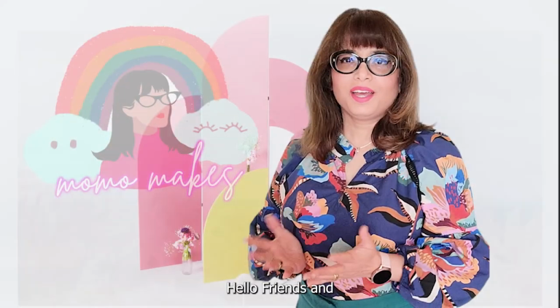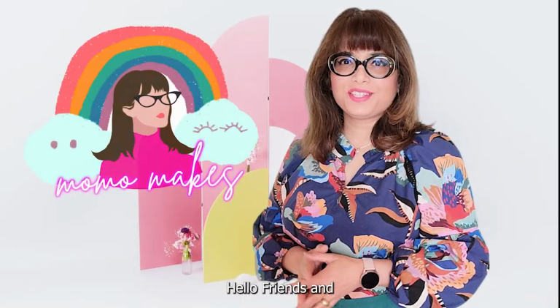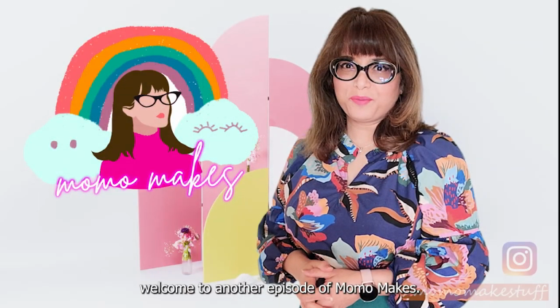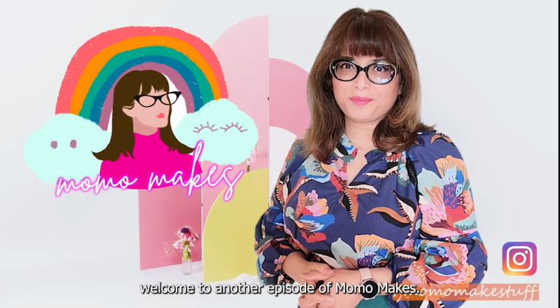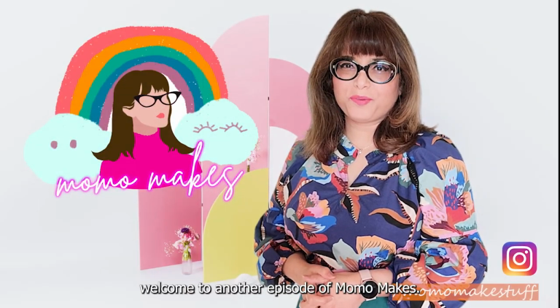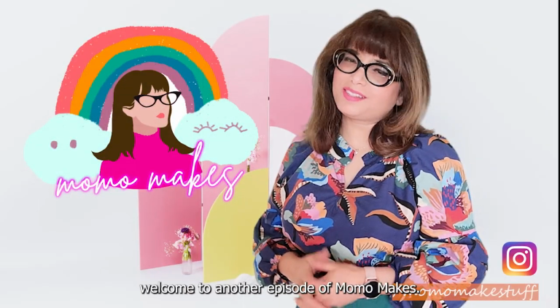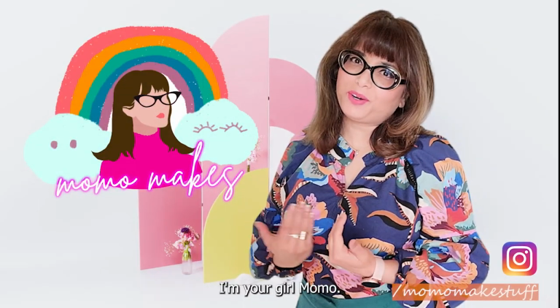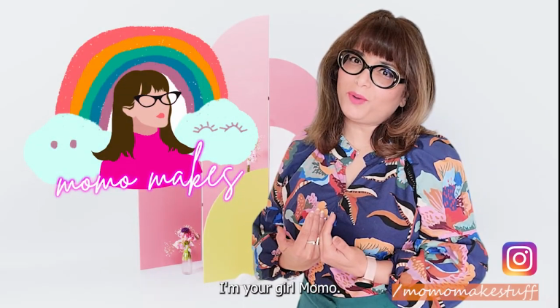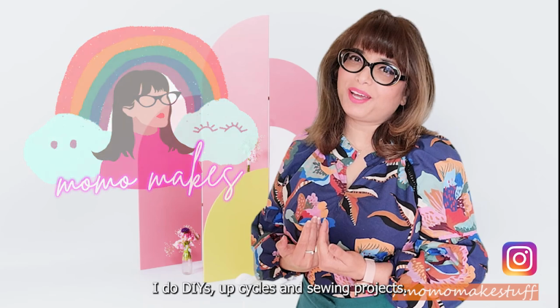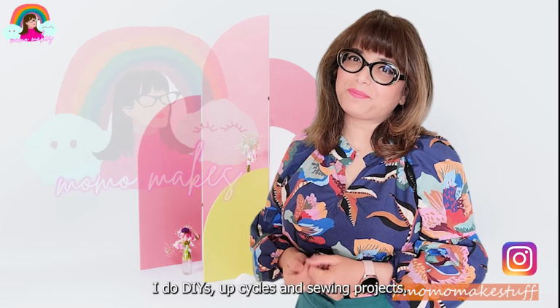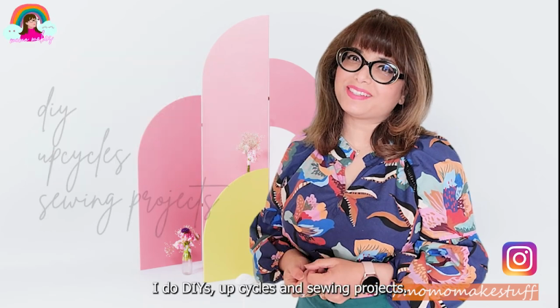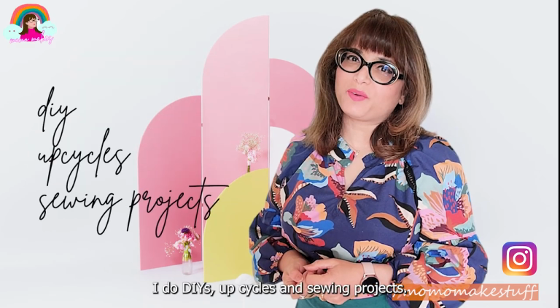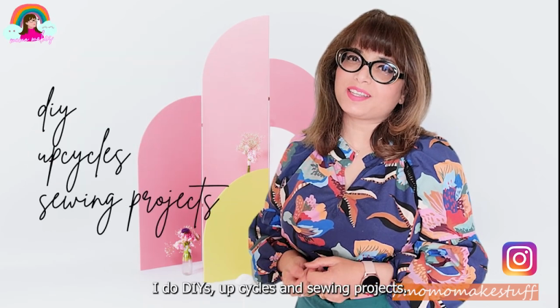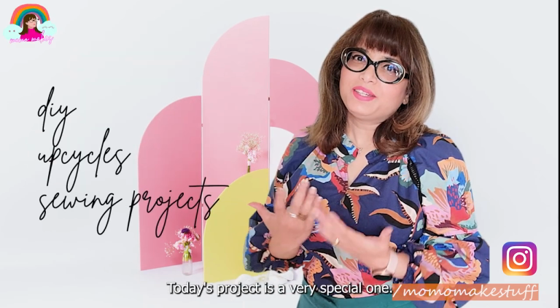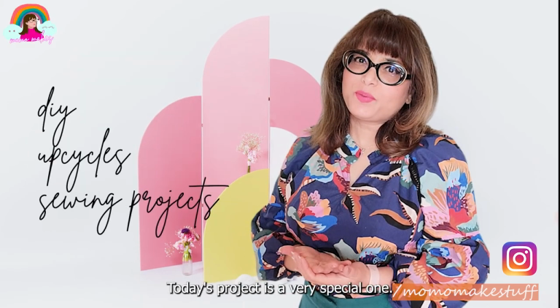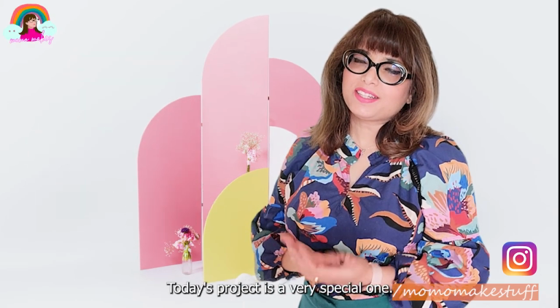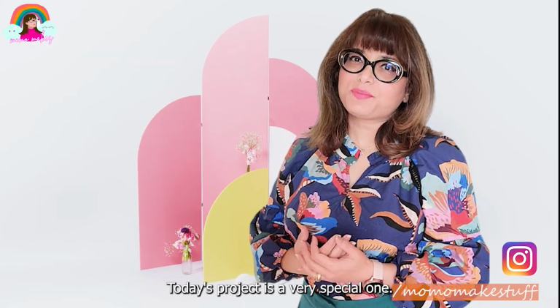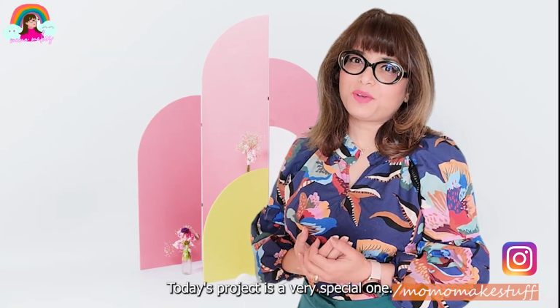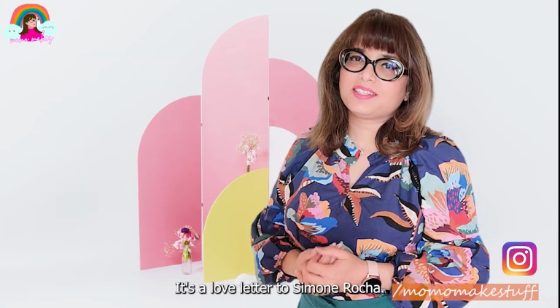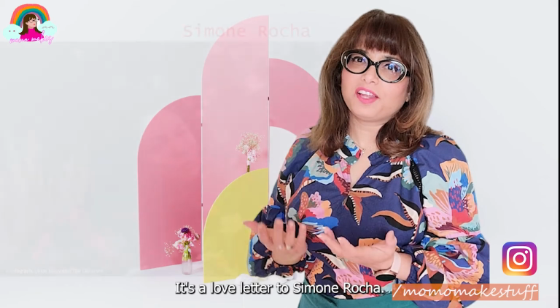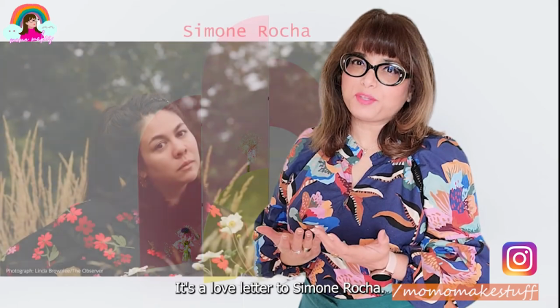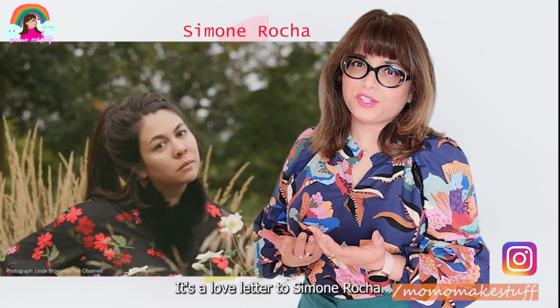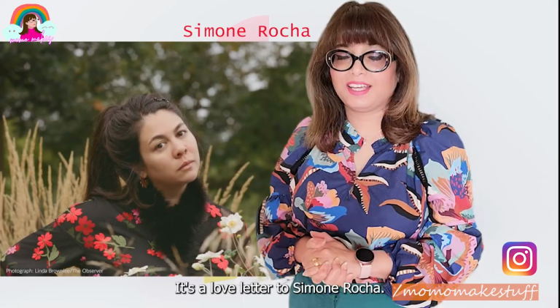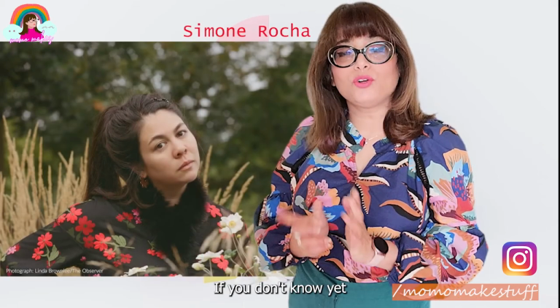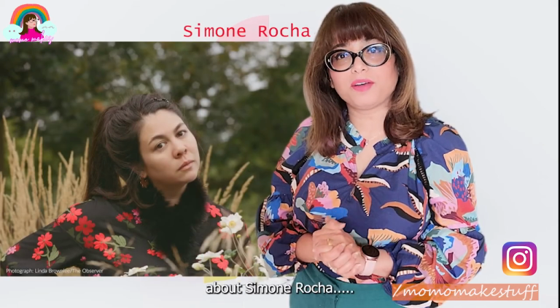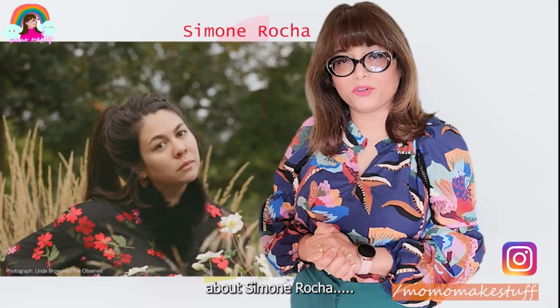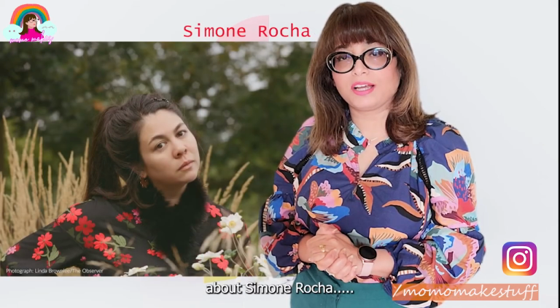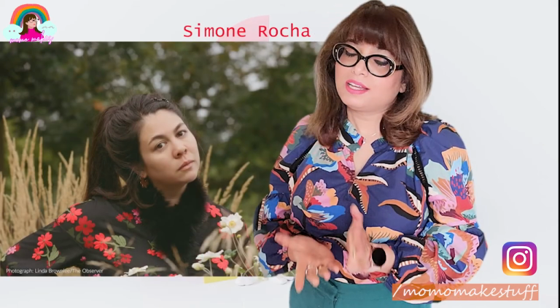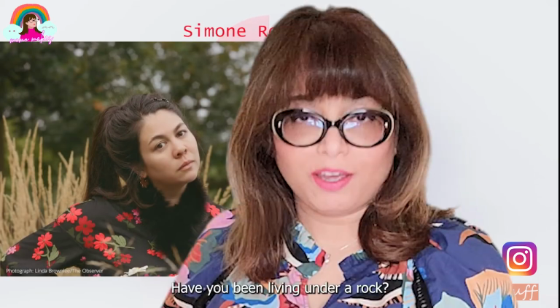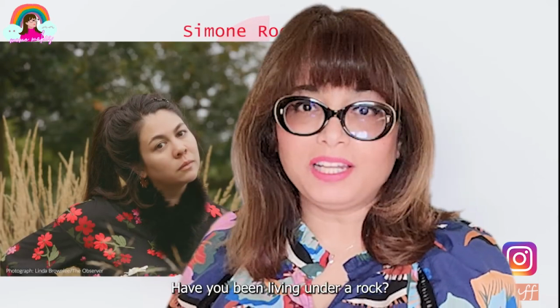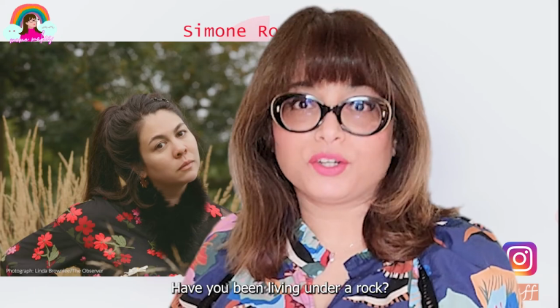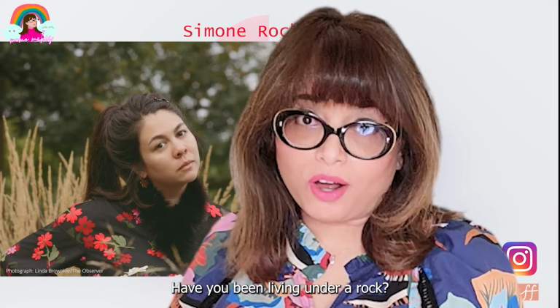Hello friends and welcome to another episode of Momo Makes. I'm your girl Momo. I do DIY upcycles and sewing projects. Today's project is a very special one — it's a love letter to Simone Rocha. If you don't know yet about Simone Rocha, have you been living under a rock?